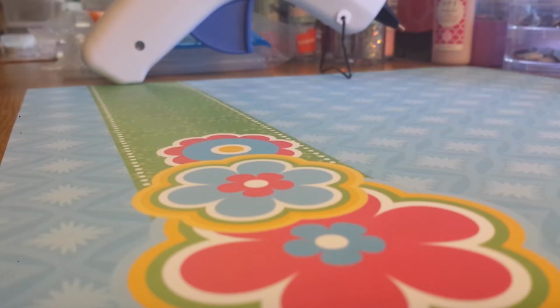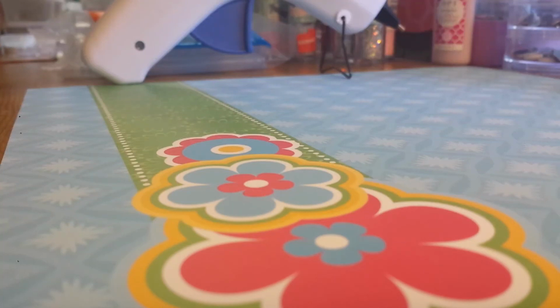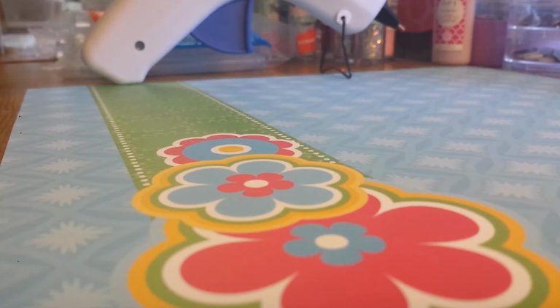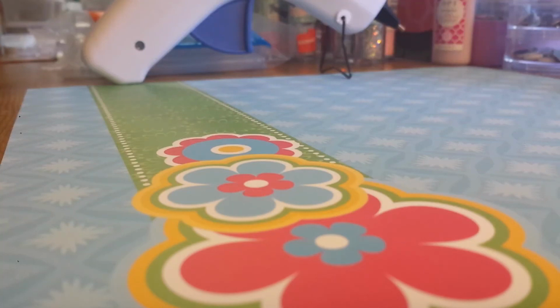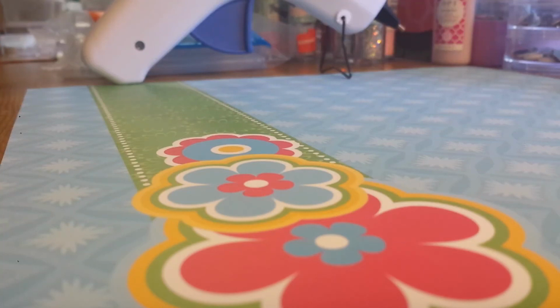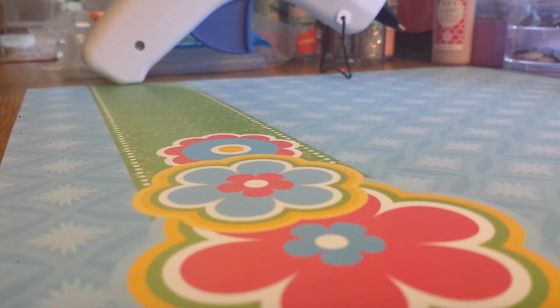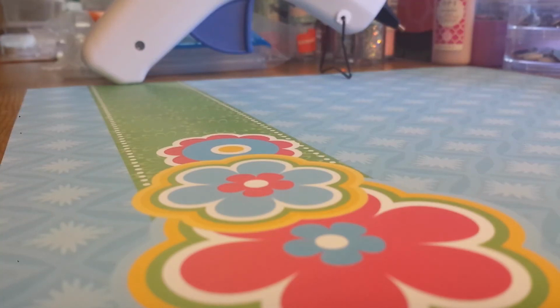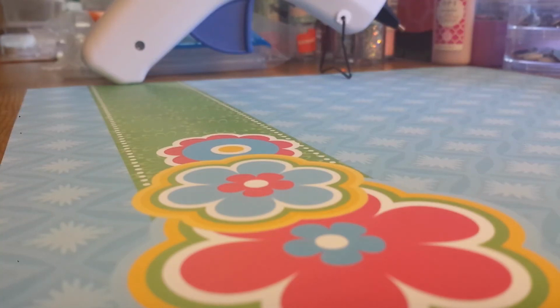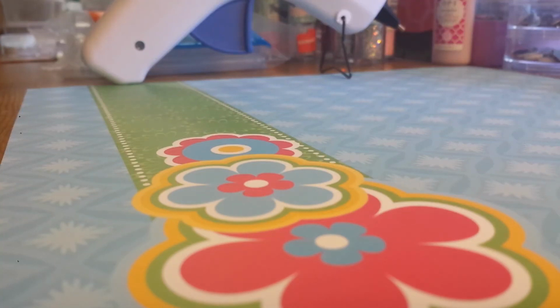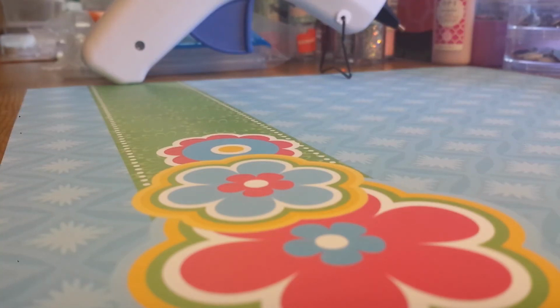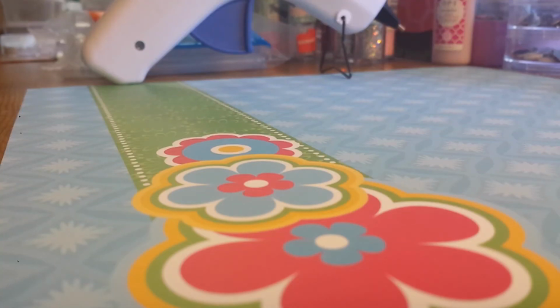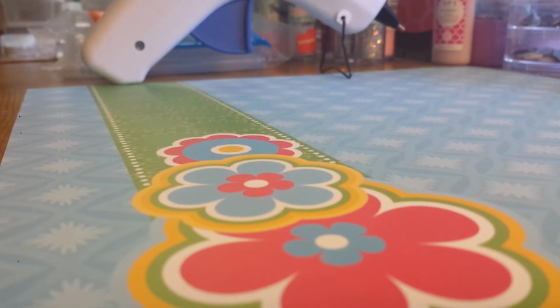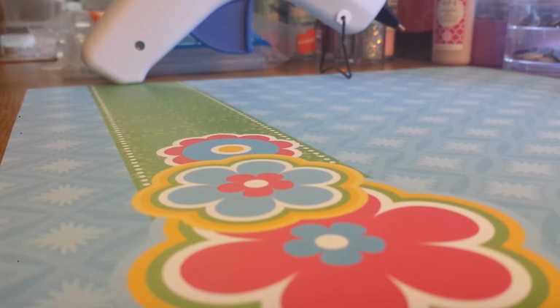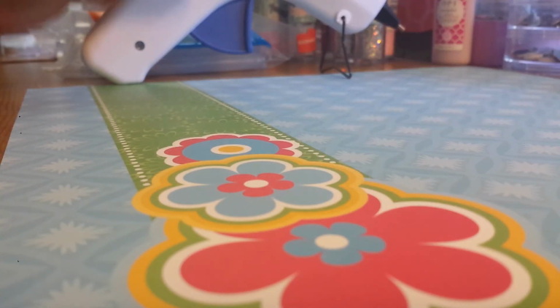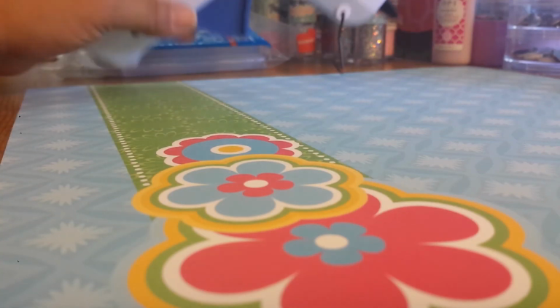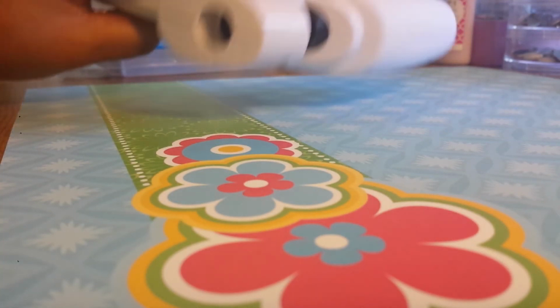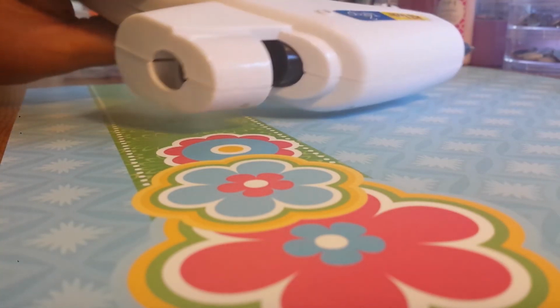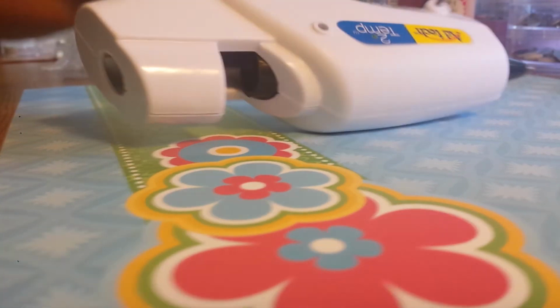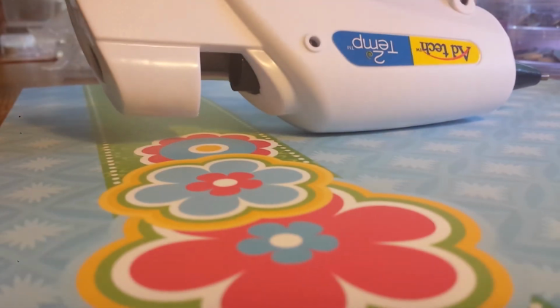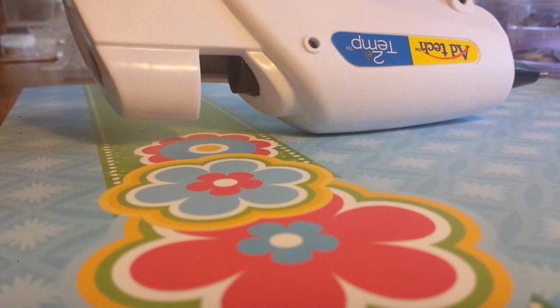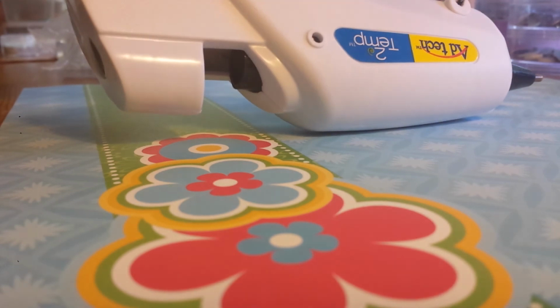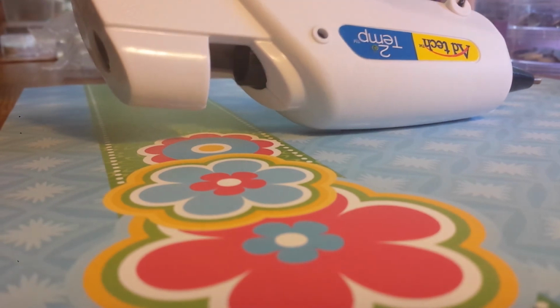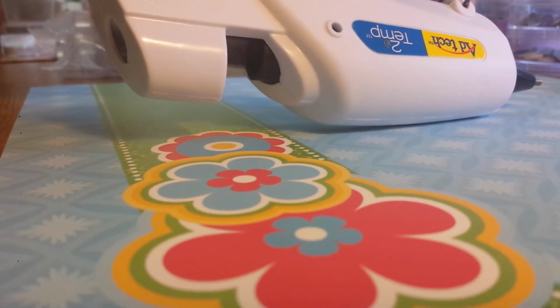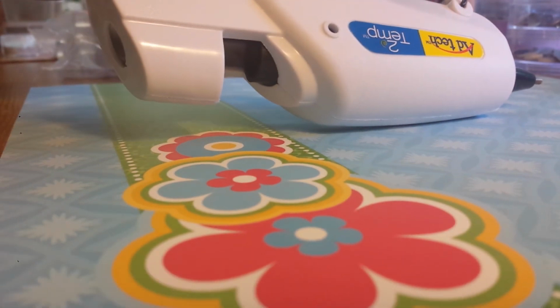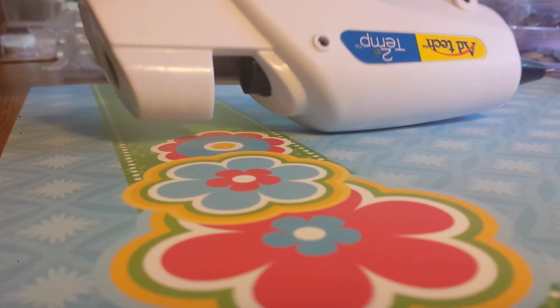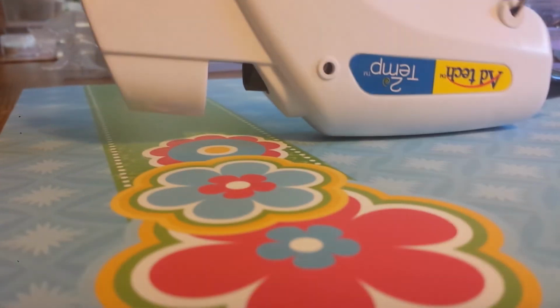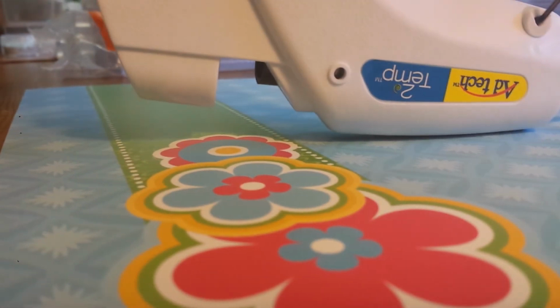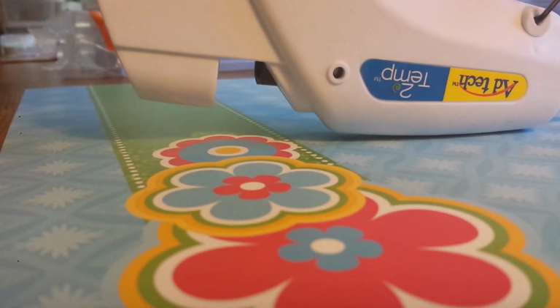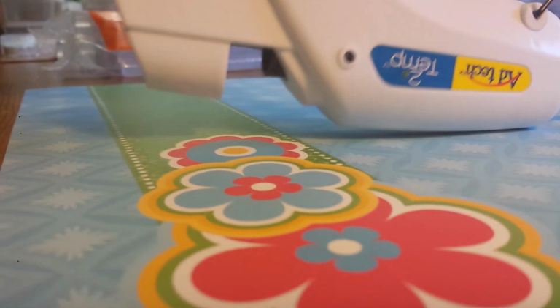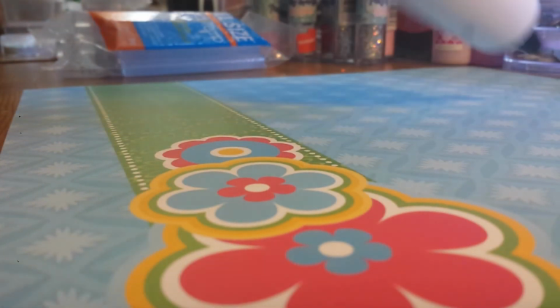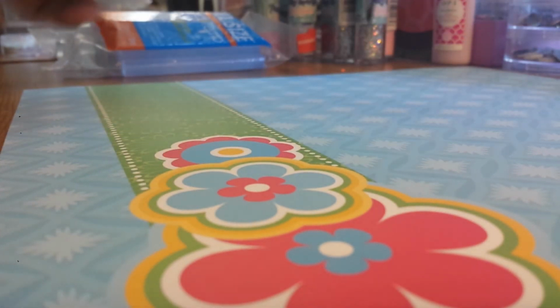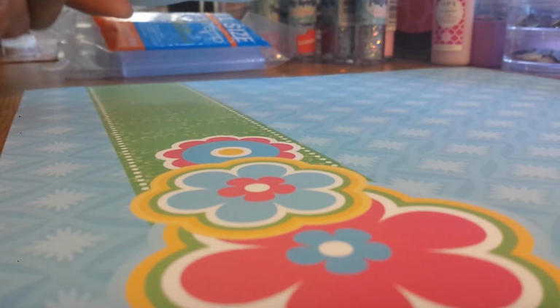Hello ladies, I'm here quickly to show you — I went and got a hot glue gun, my first one. It's a multi-temp, two-temp actually, high or low.